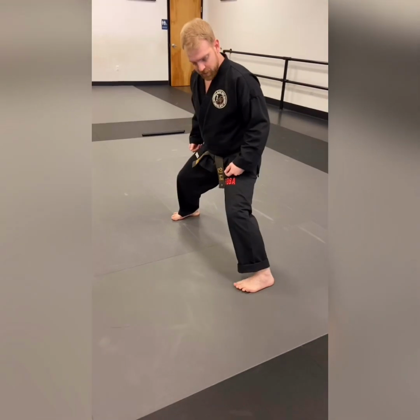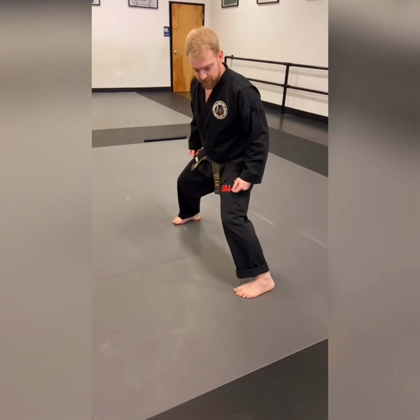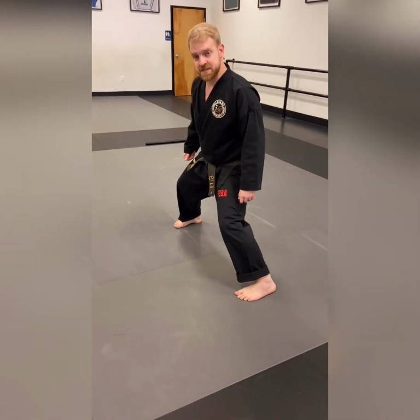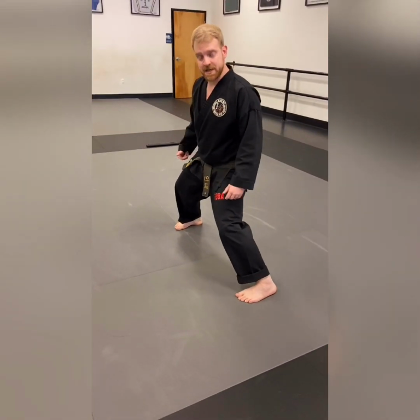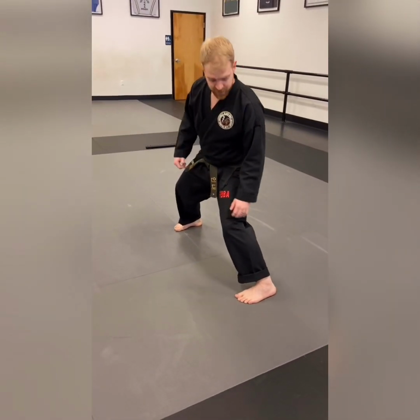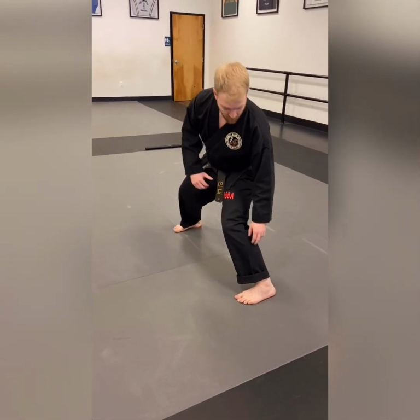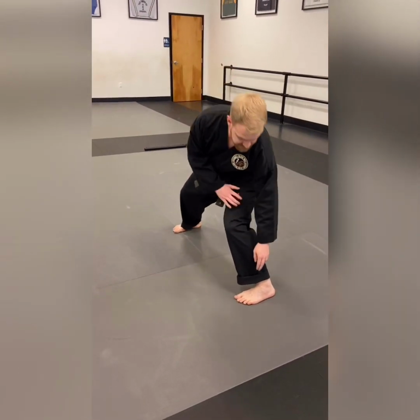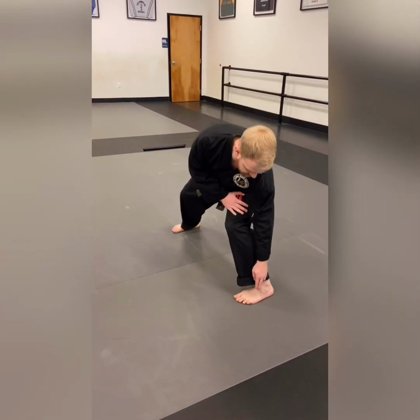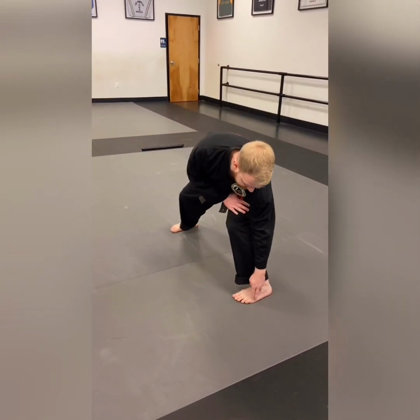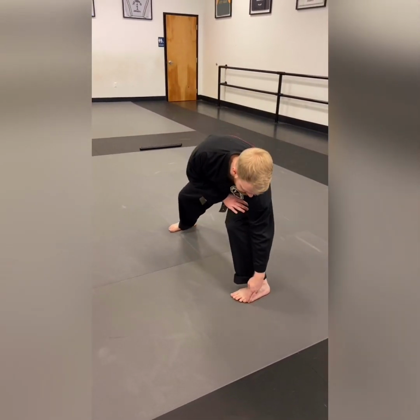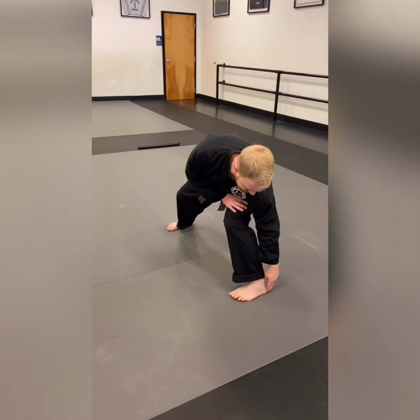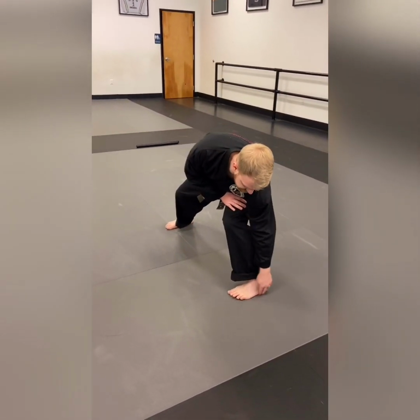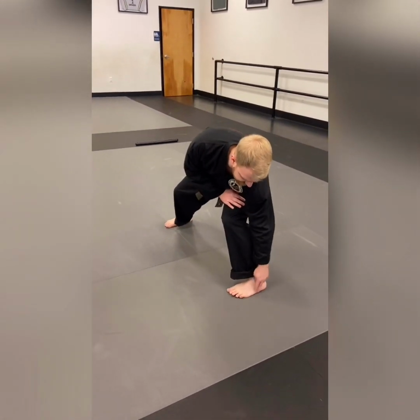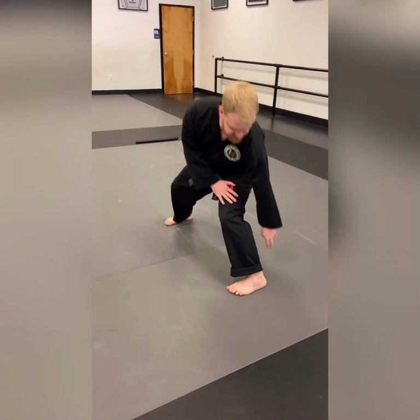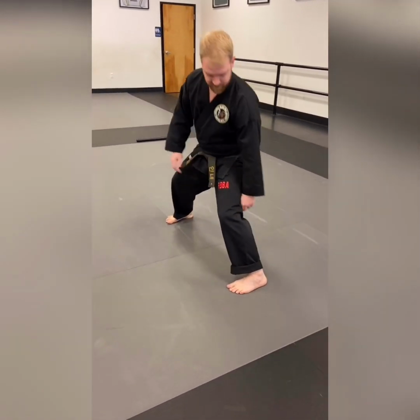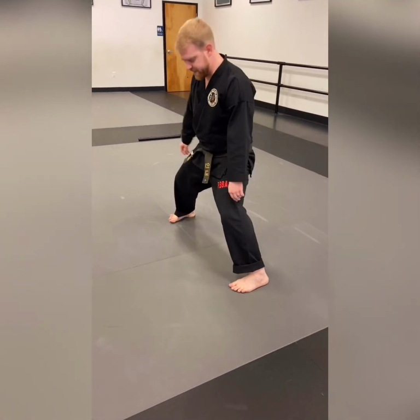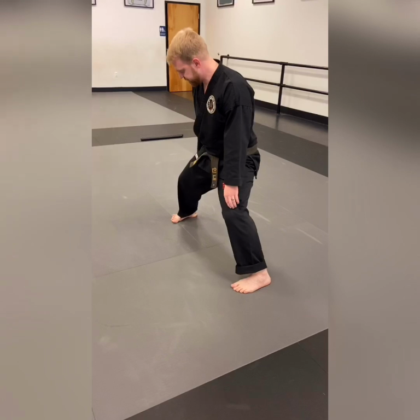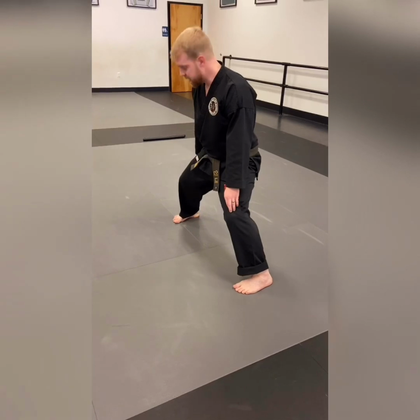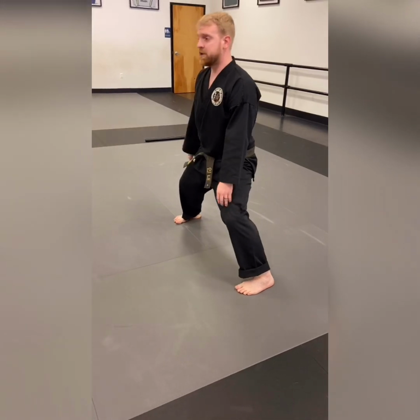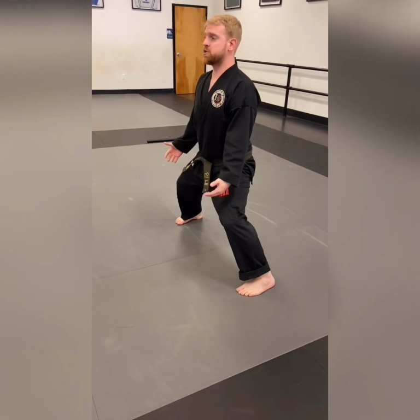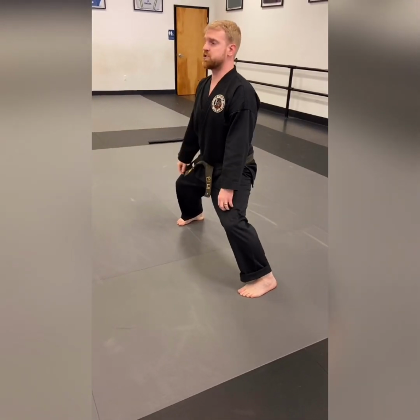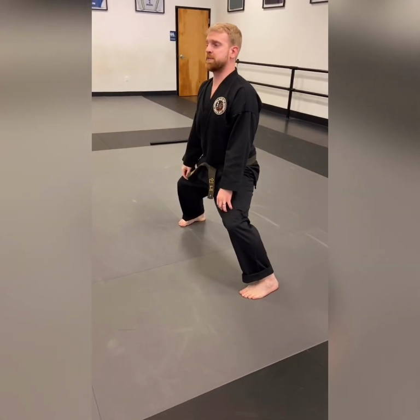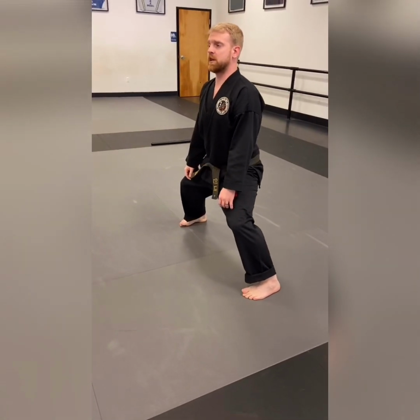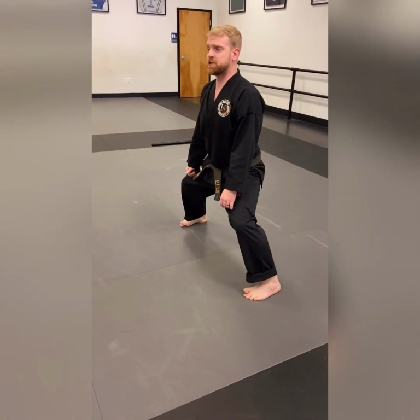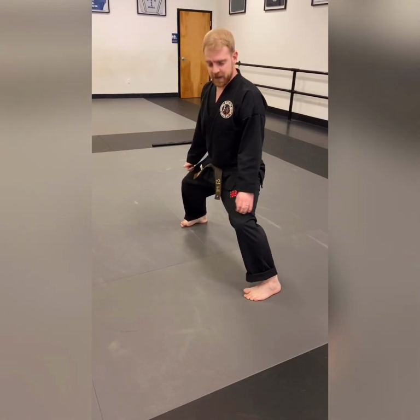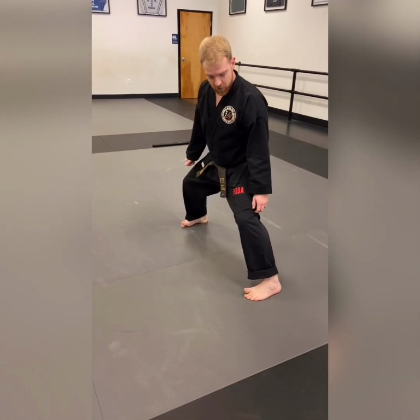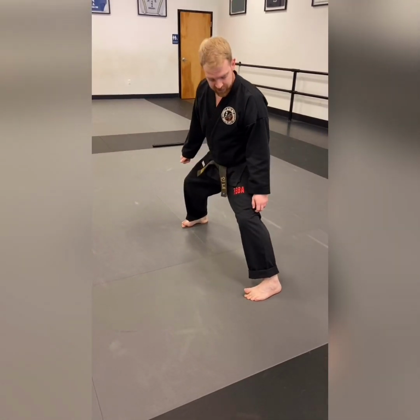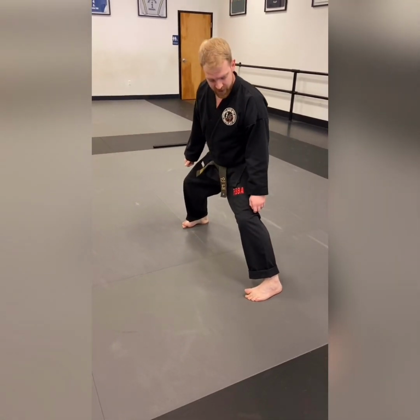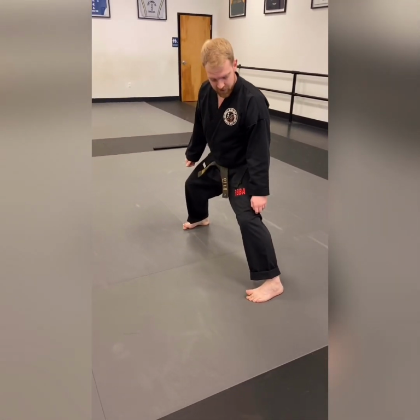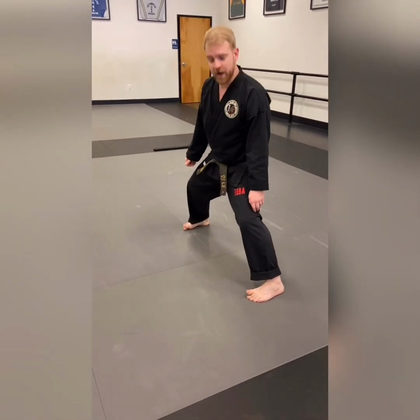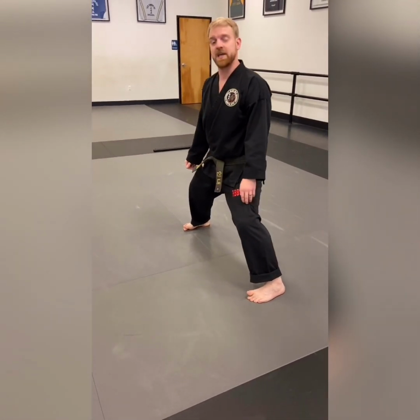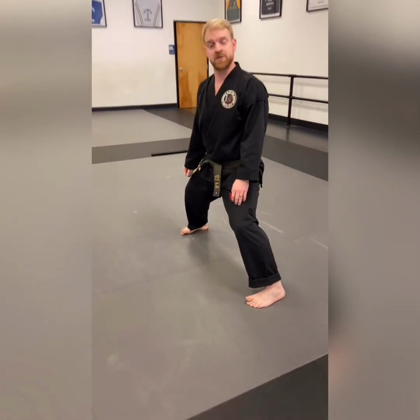From this stance the weight of your body should be on the outside edges of your feet and you should just be able to lift your big toe off the ground without any issues.